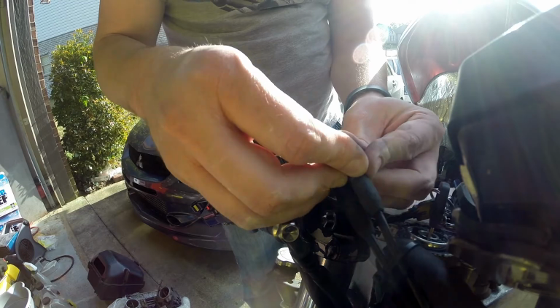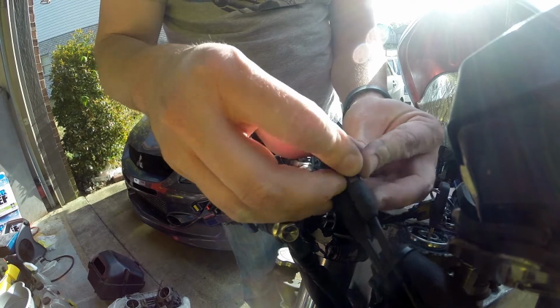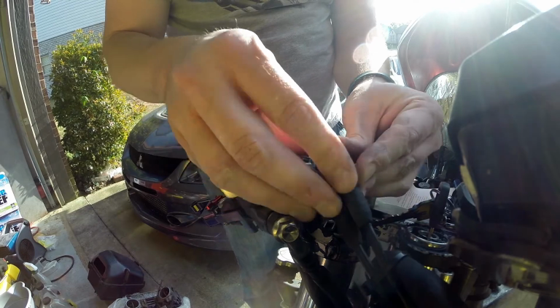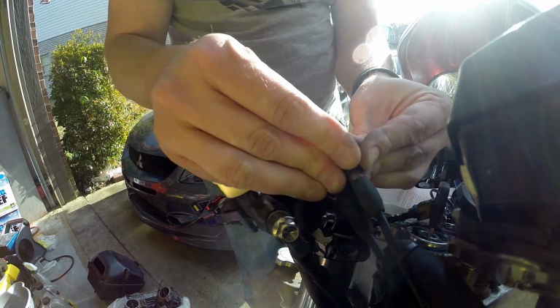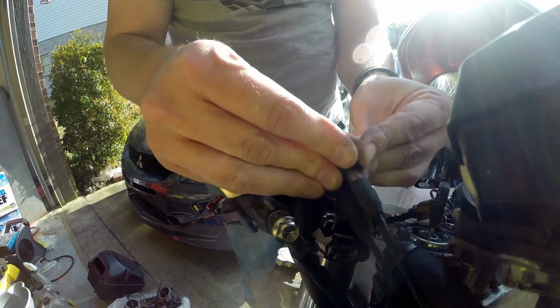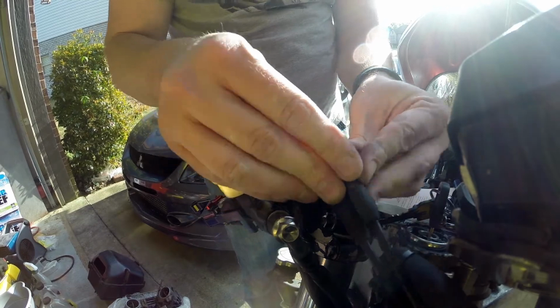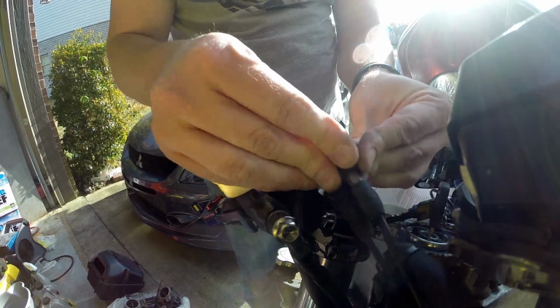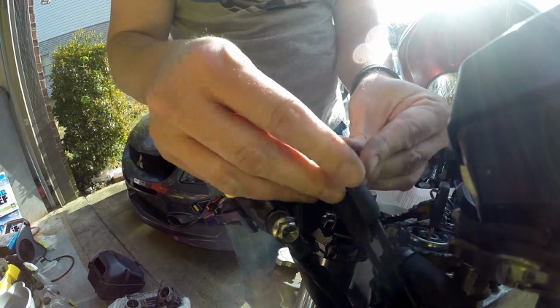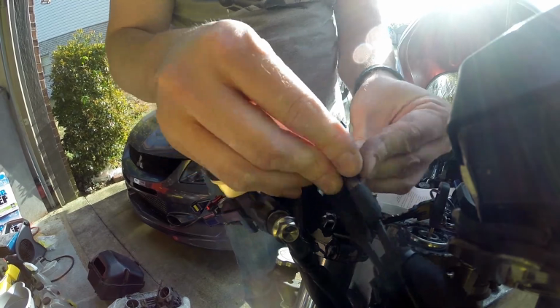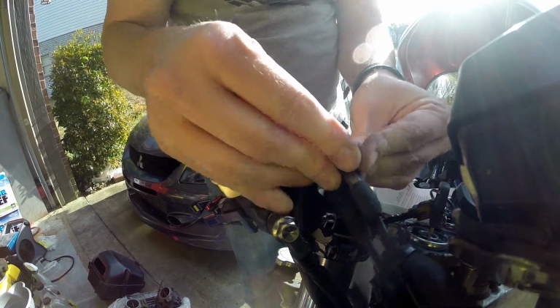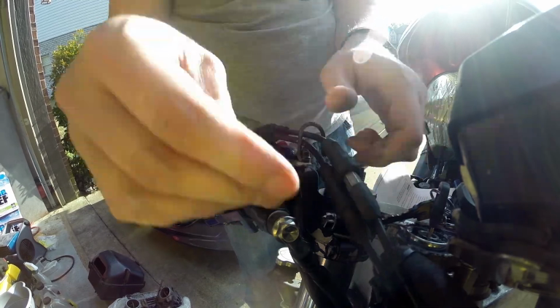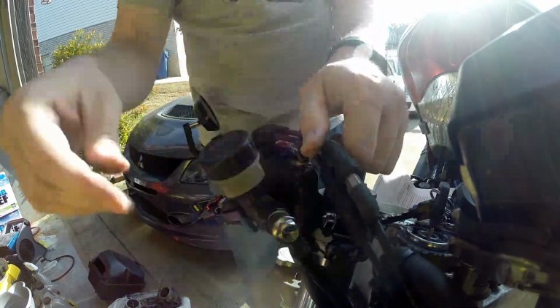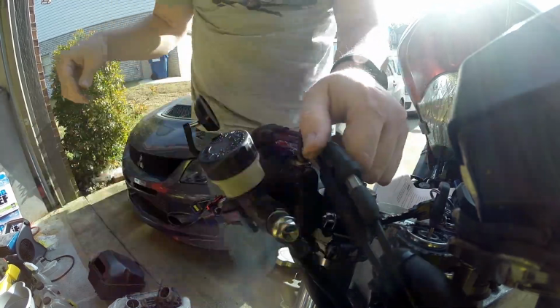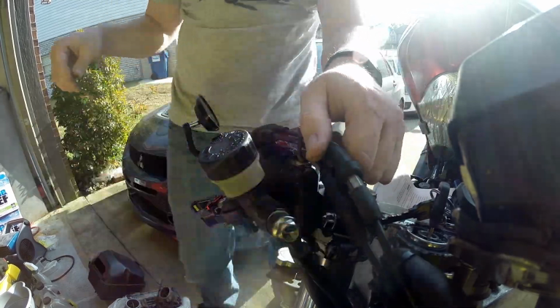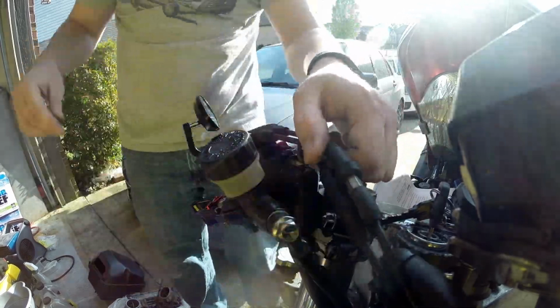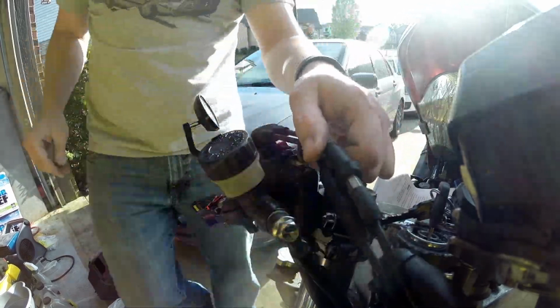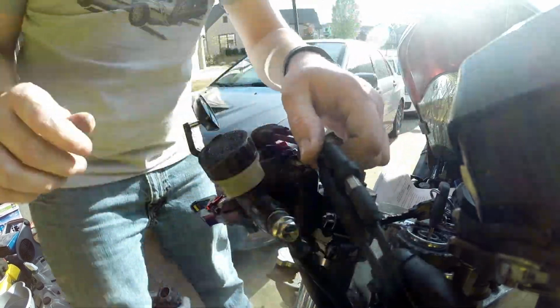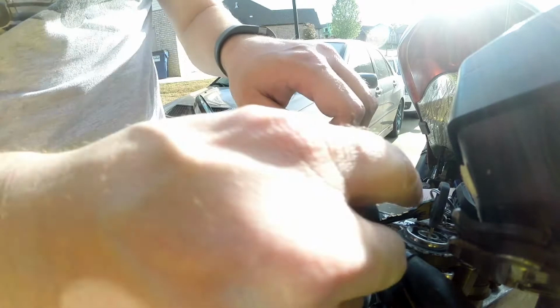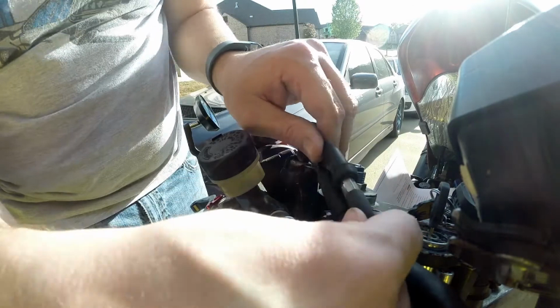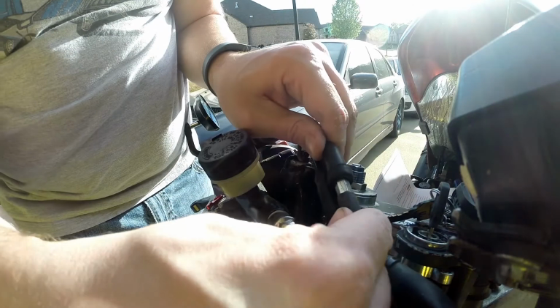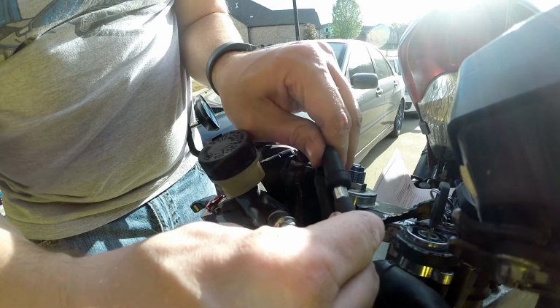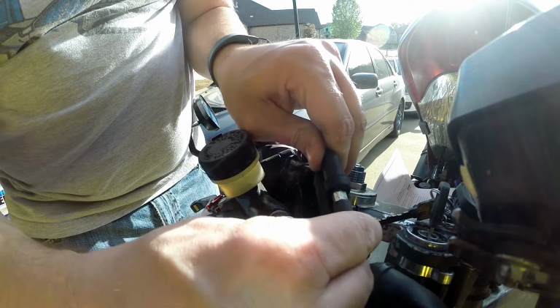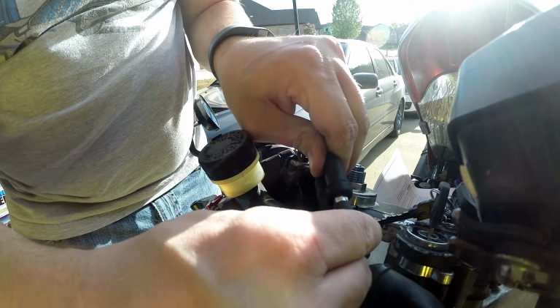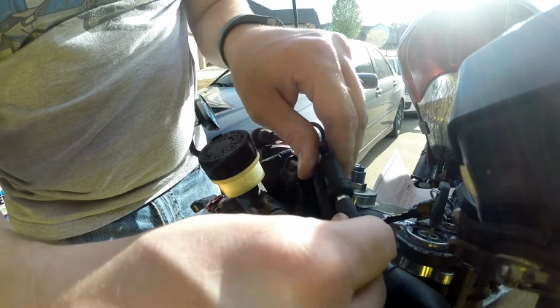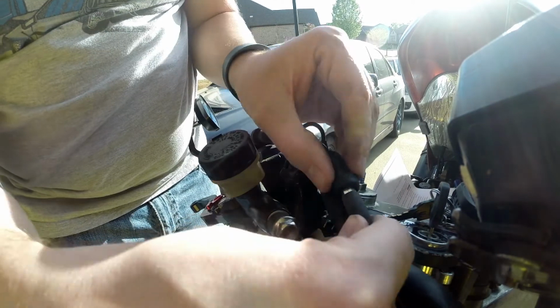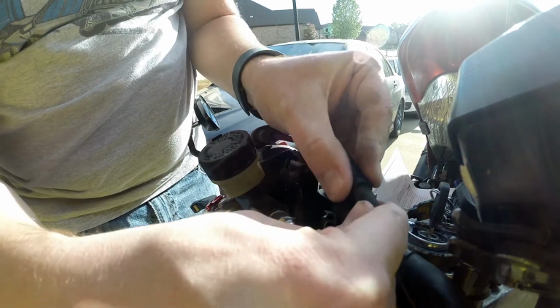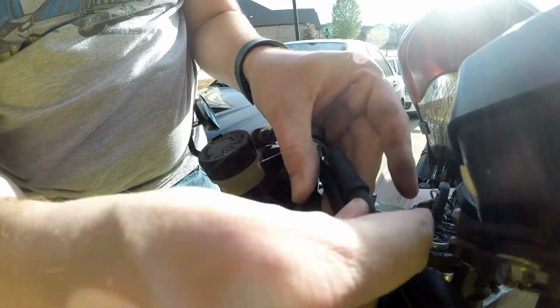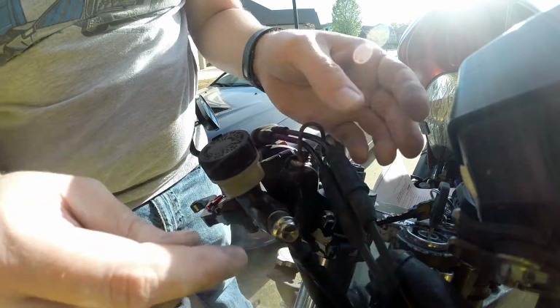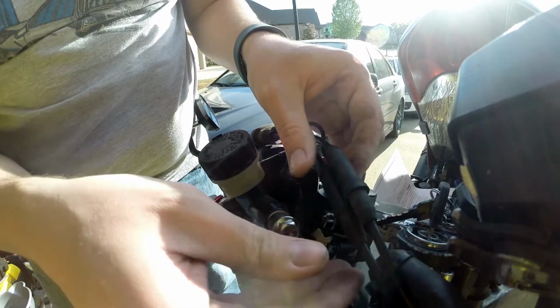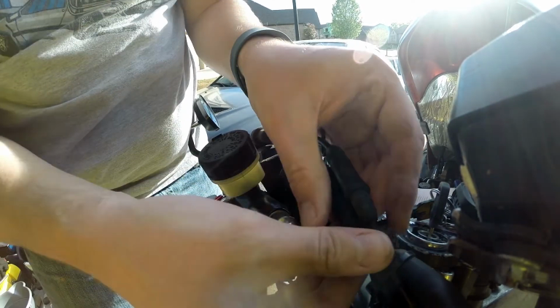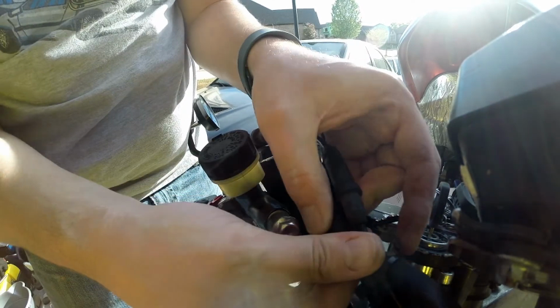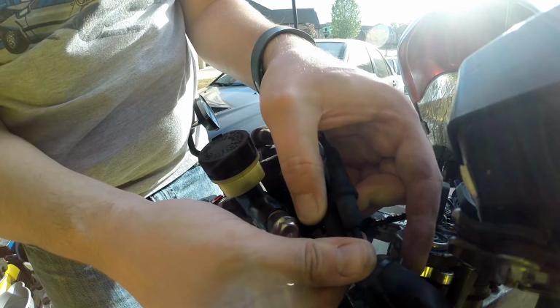I like to roll these boots back, and then once they are slid all the way on, you can roll them over the top and they seal up really good.